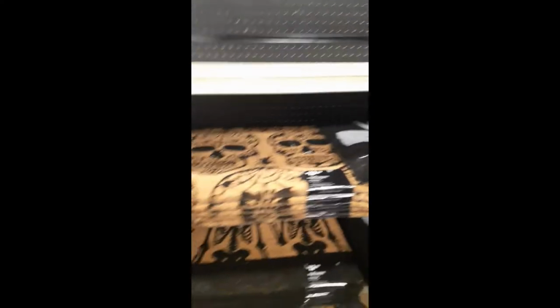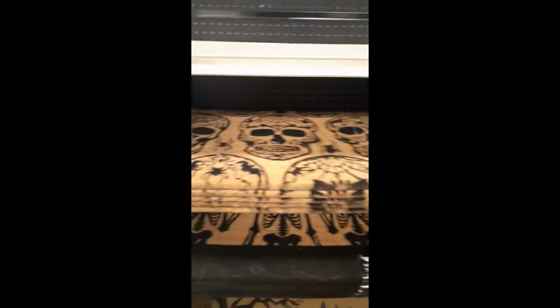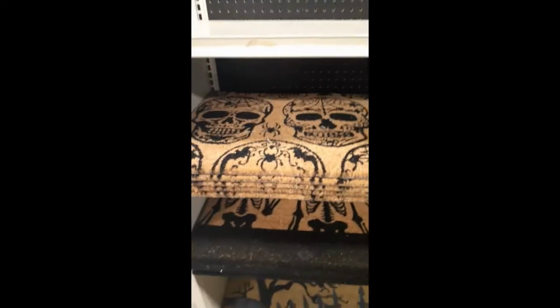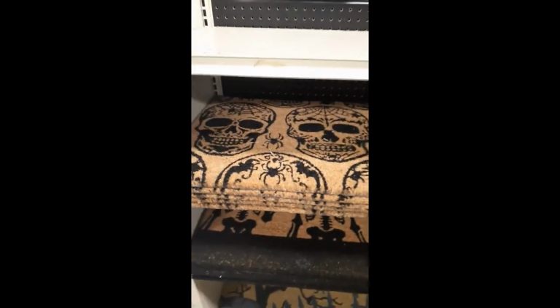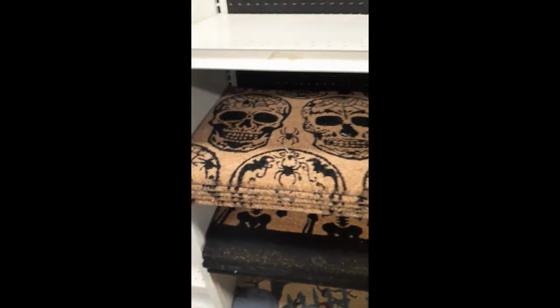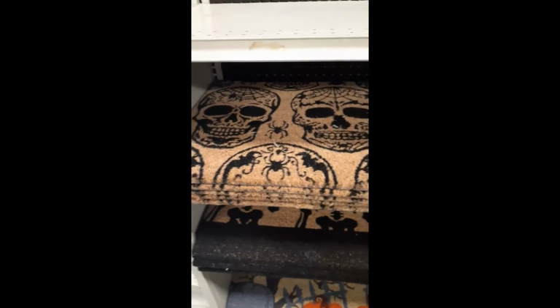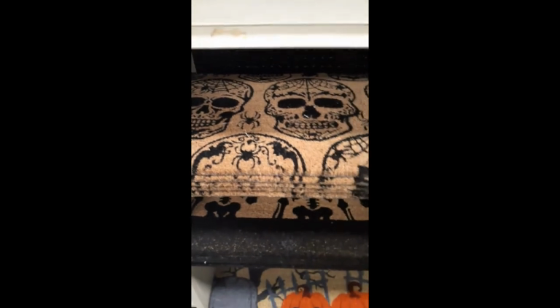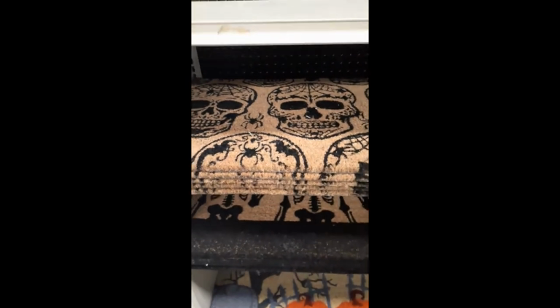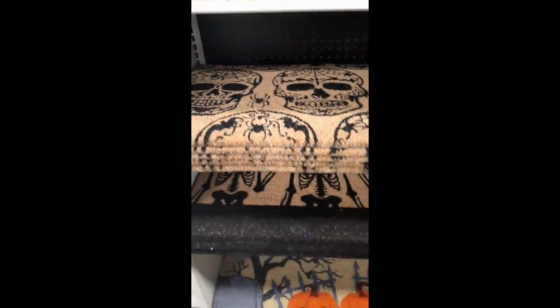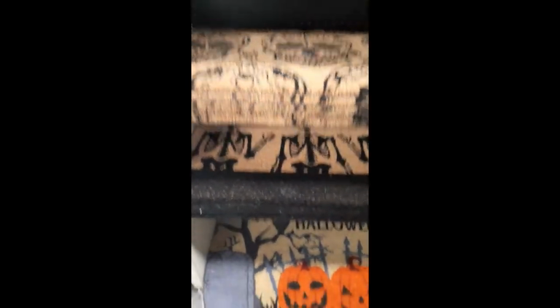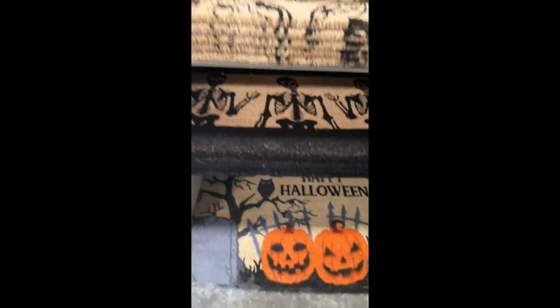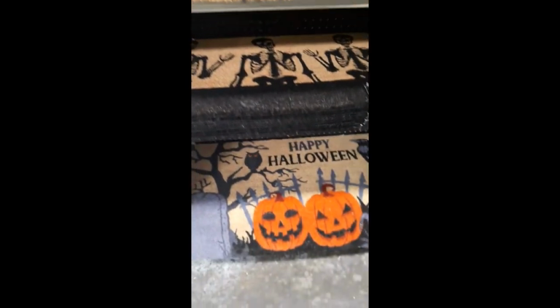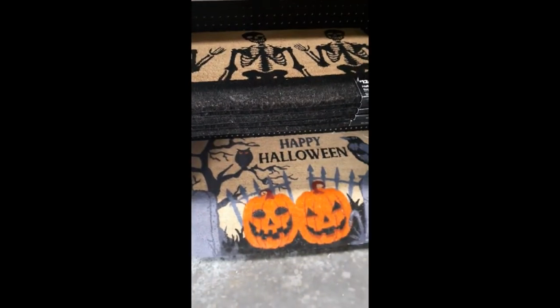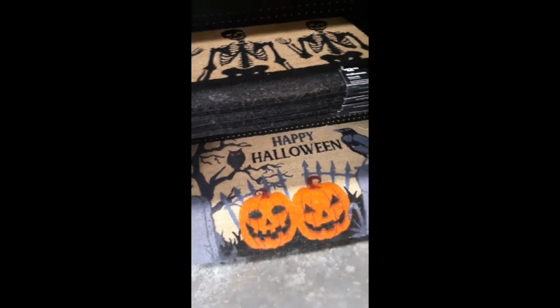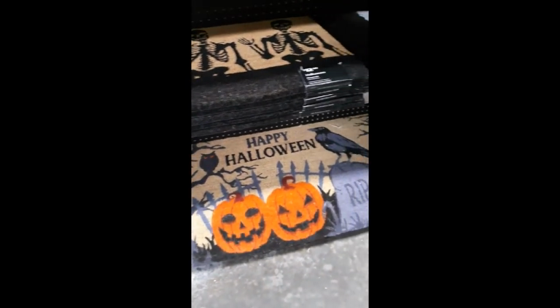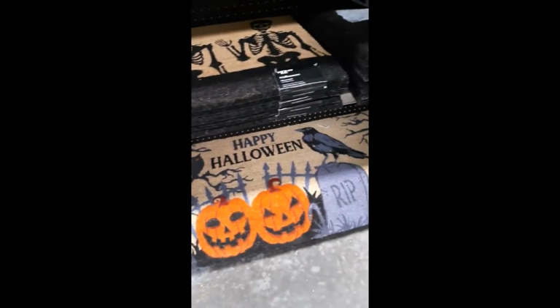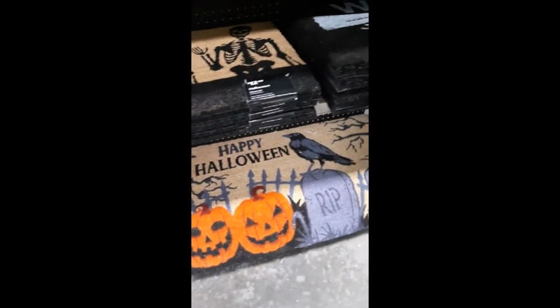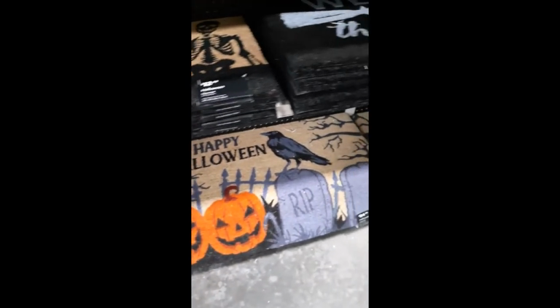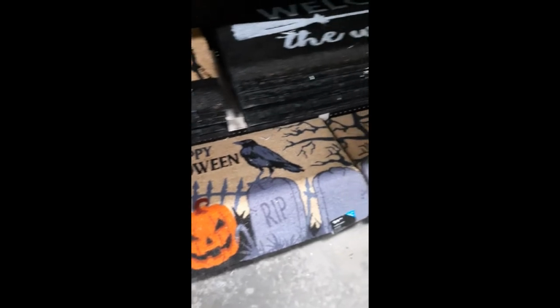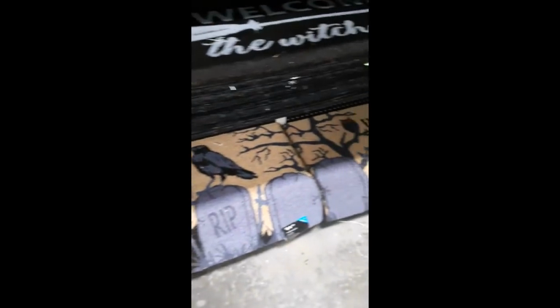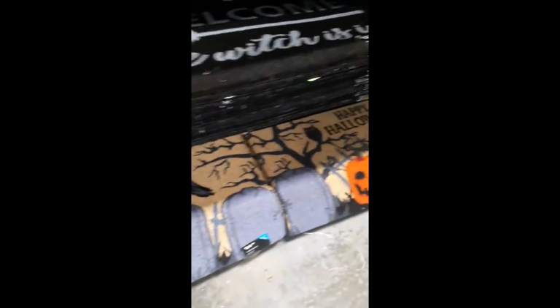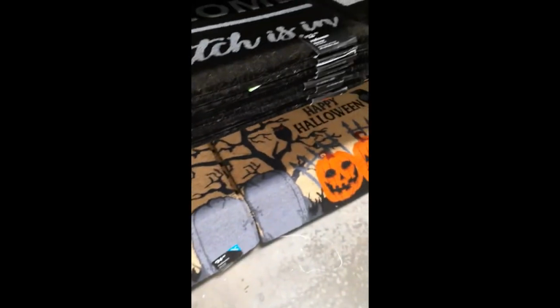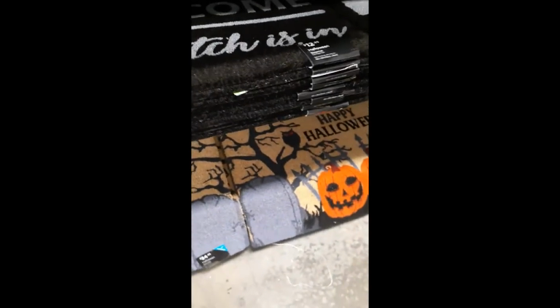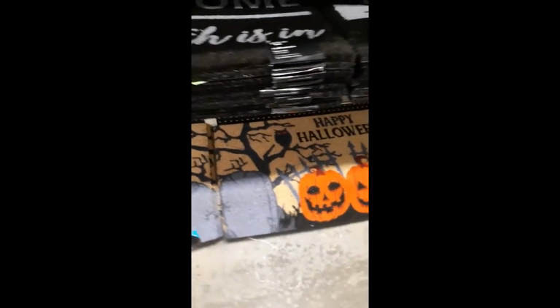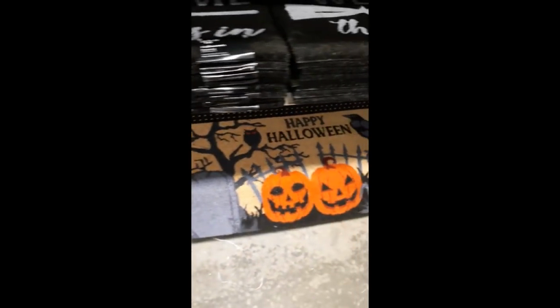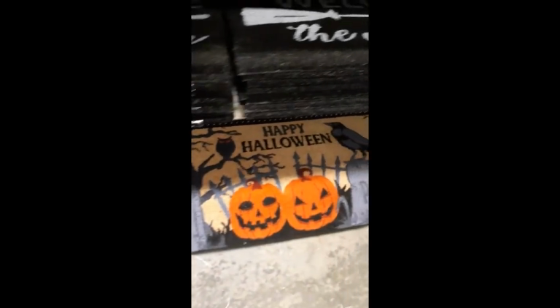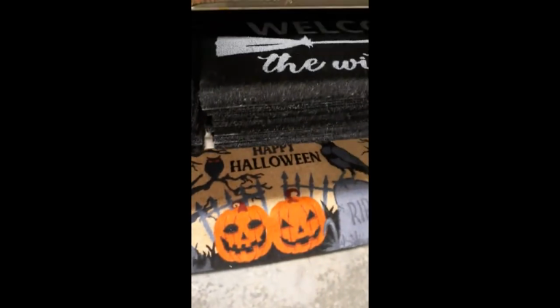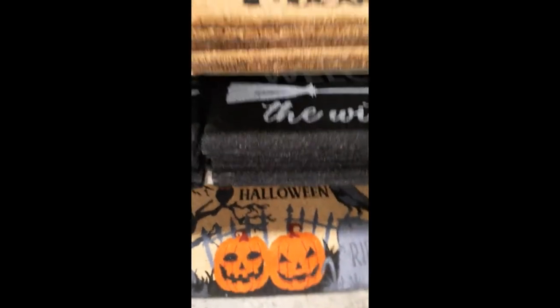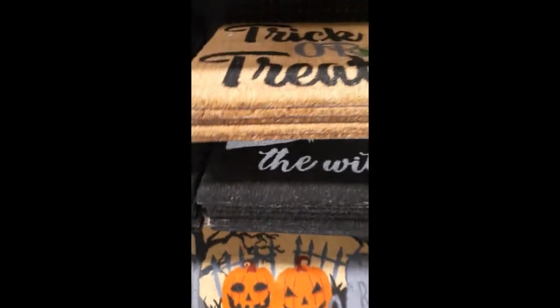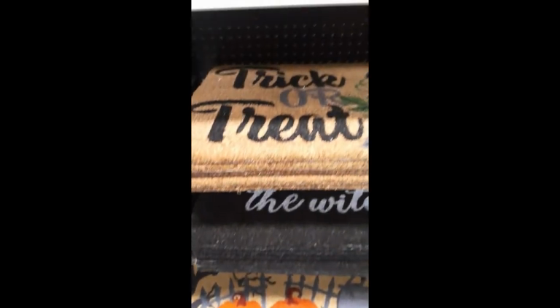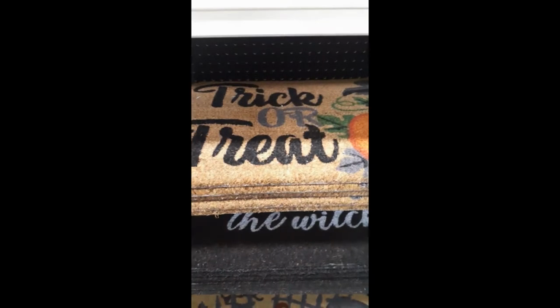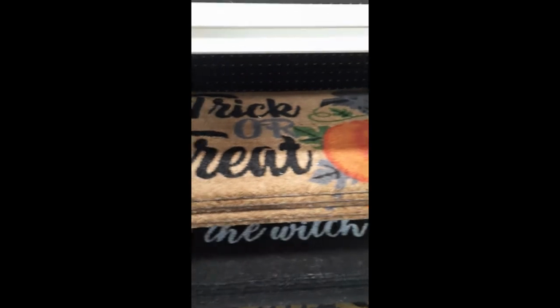Down here we got some floor mats — some cool ones. Nice big ones here. These are a nice touch. Trick or treat, people.